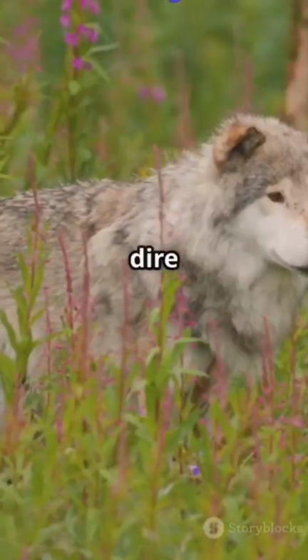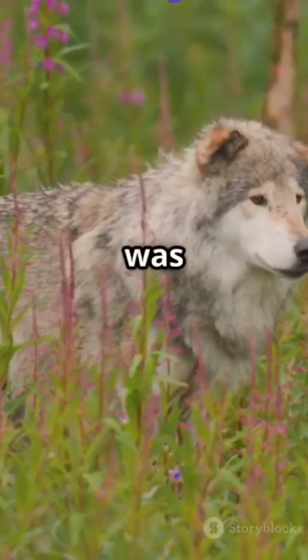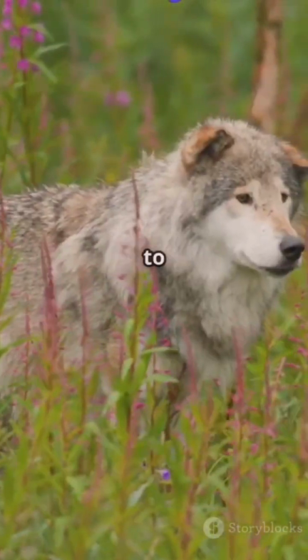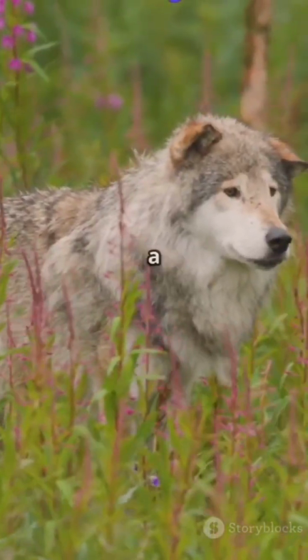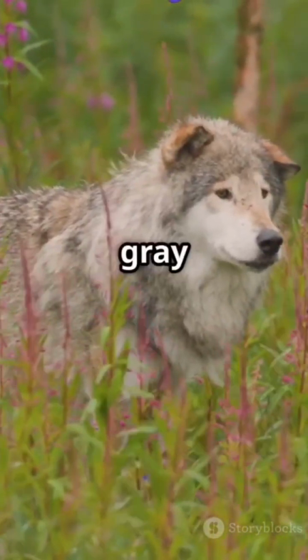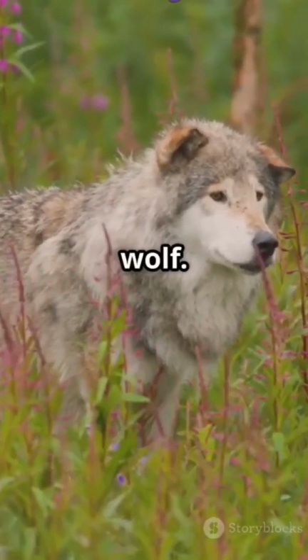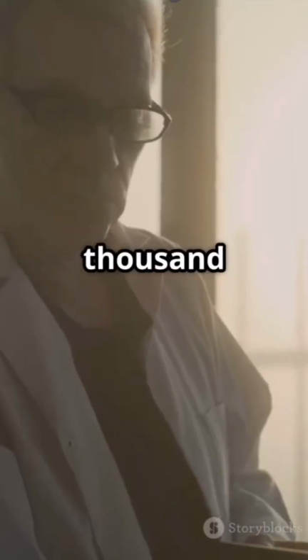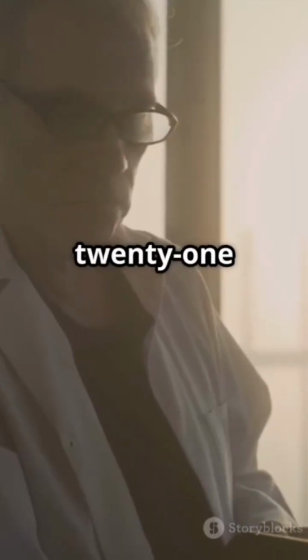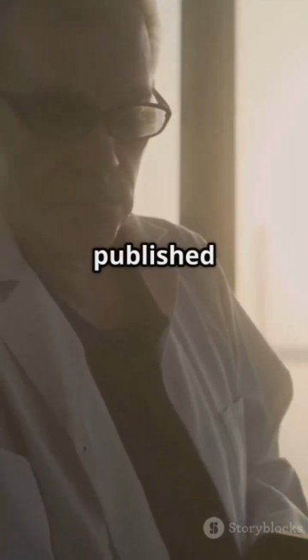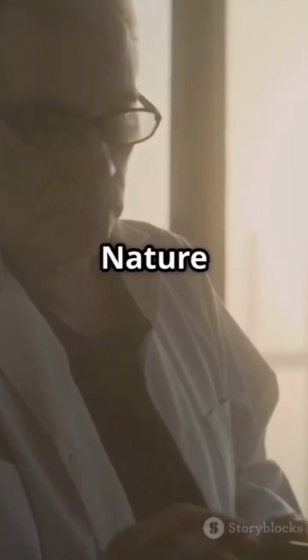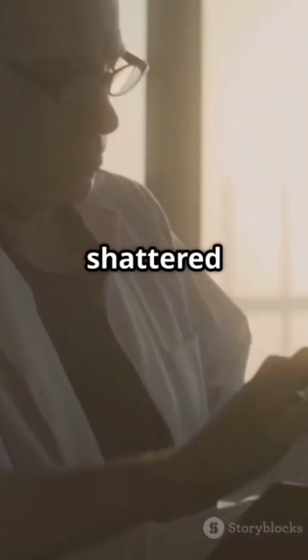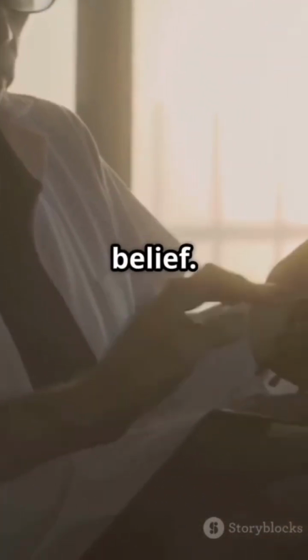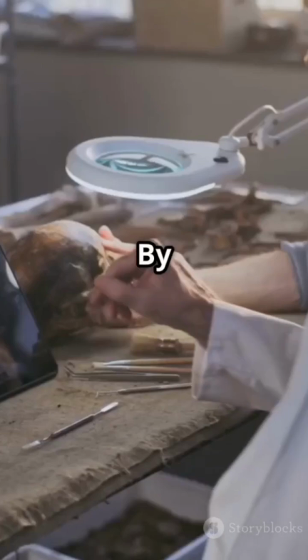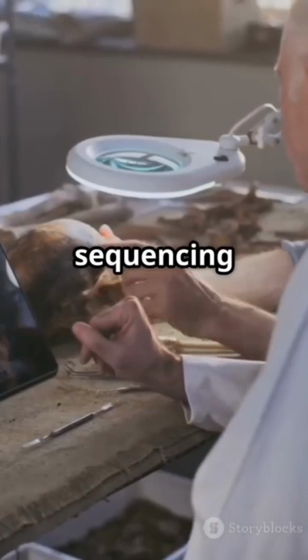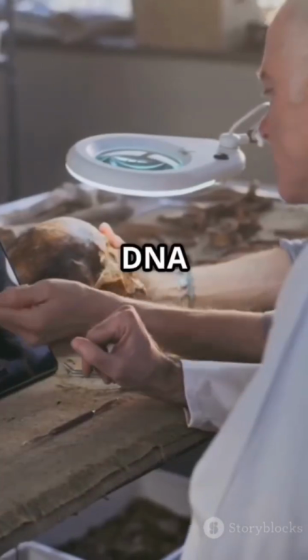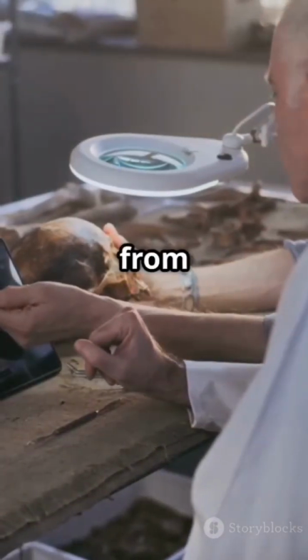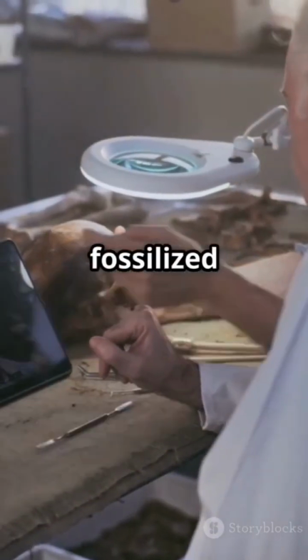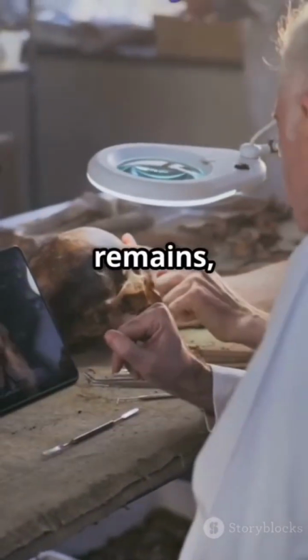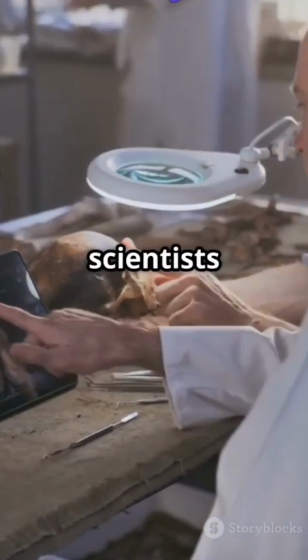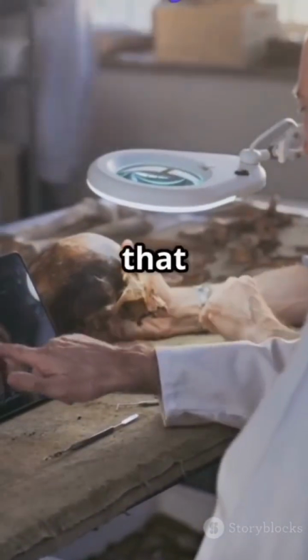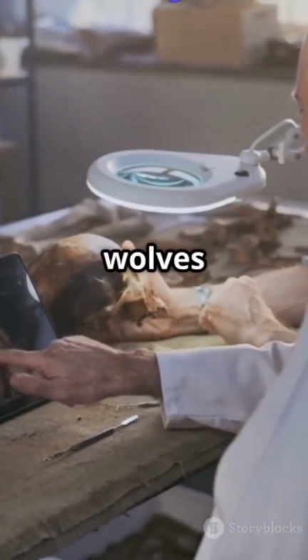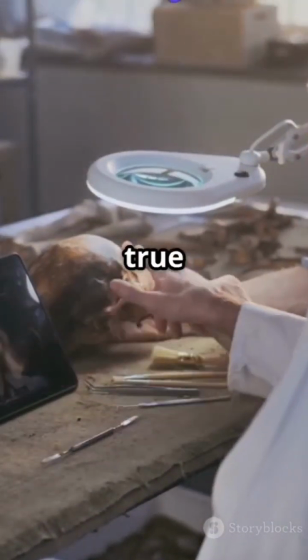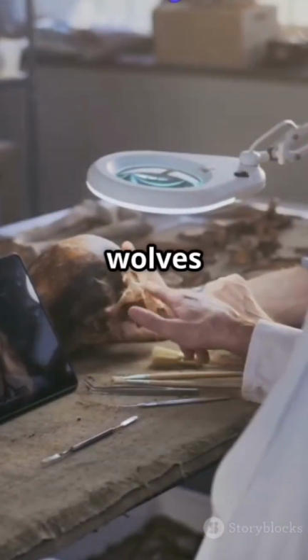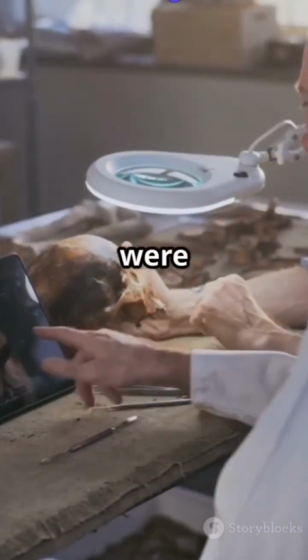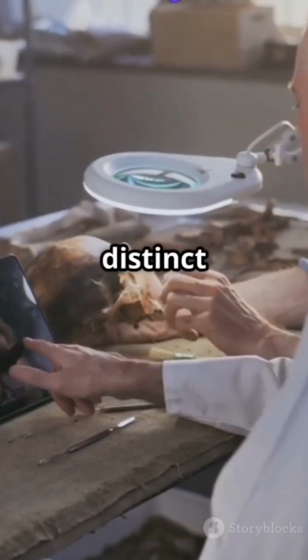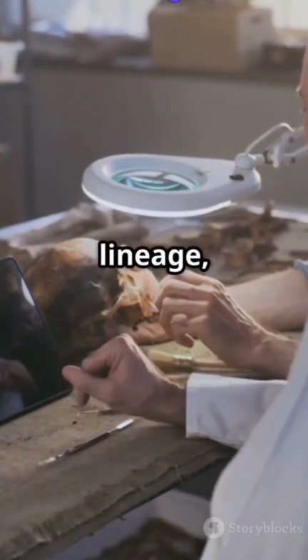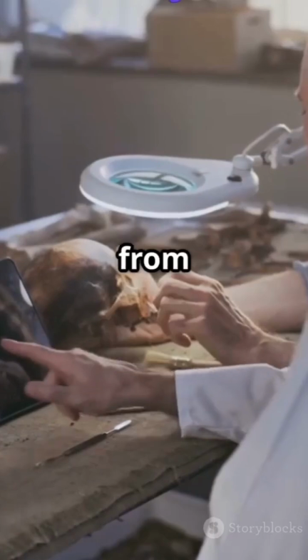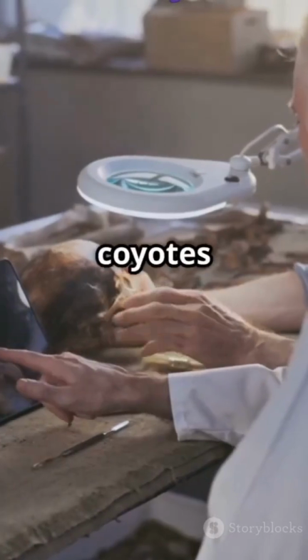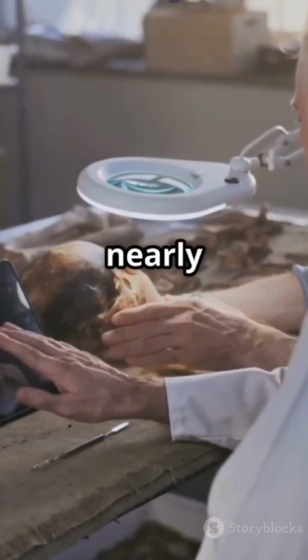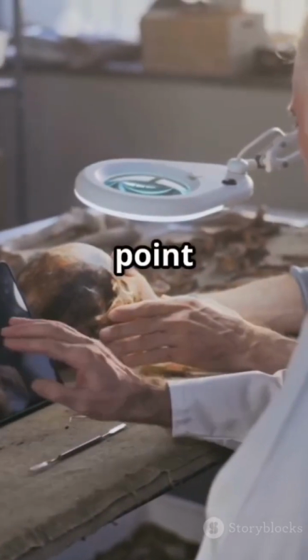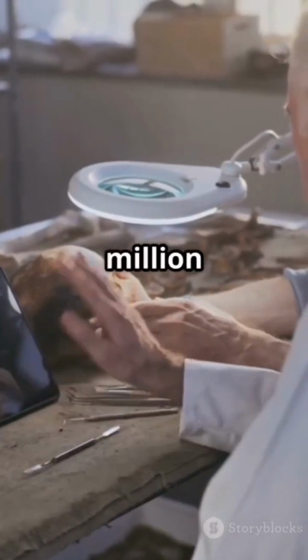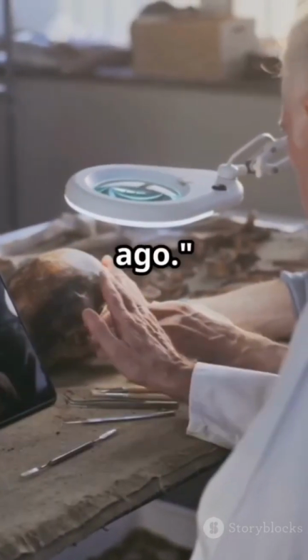The dire wolf was once thought to be just a giant gray wolf, but a 2021 study published in Nature shattered that belief. By sequencing ancient DNA from fossilized remains, scientists found that dire wolves were not true wolves — they were a distinct lineage split from wolves and coyotes nearly 5.7 million years ago.